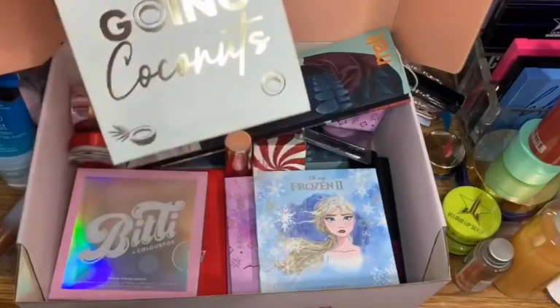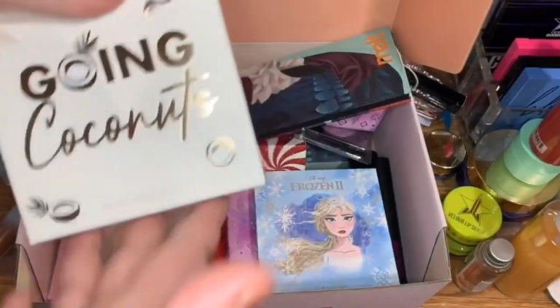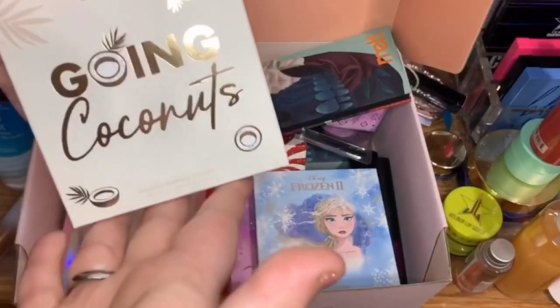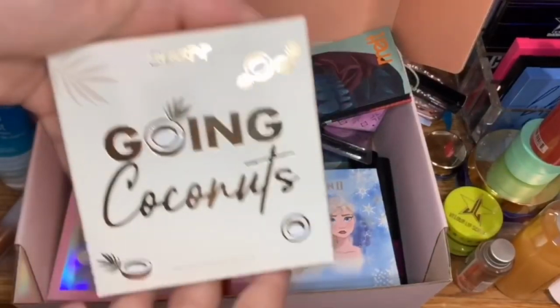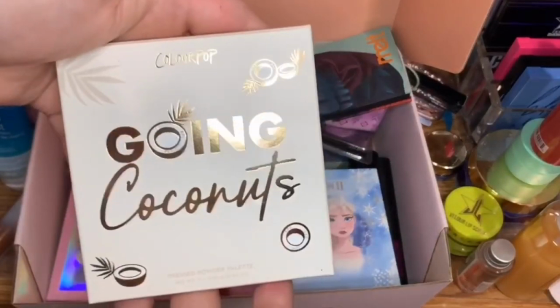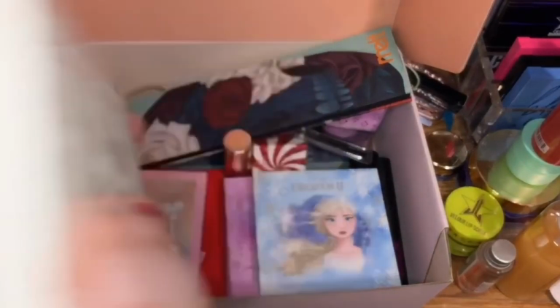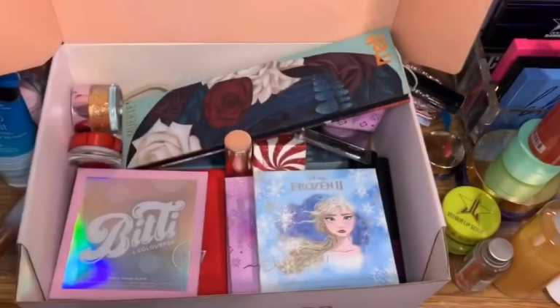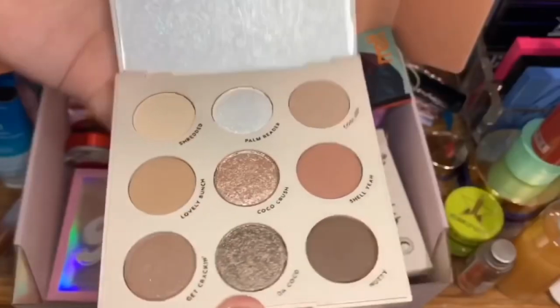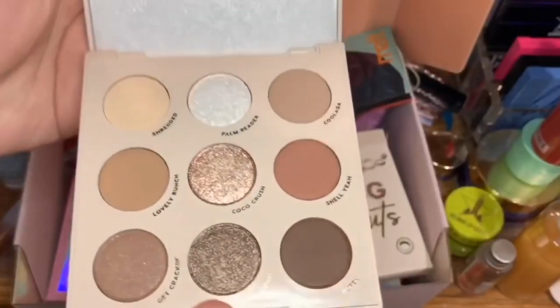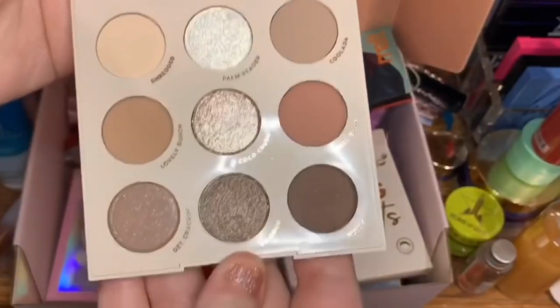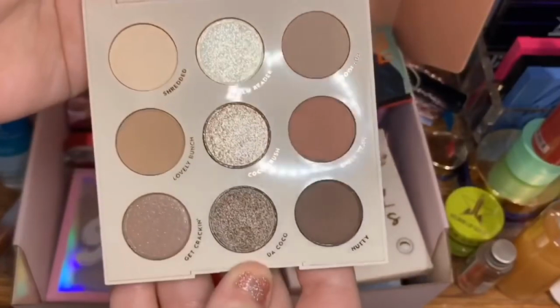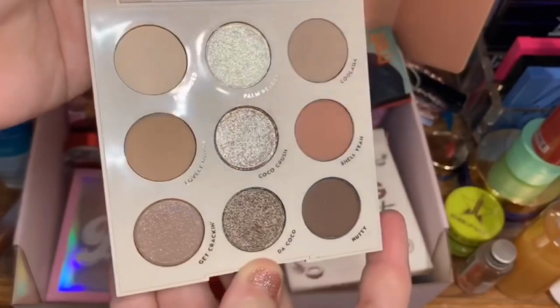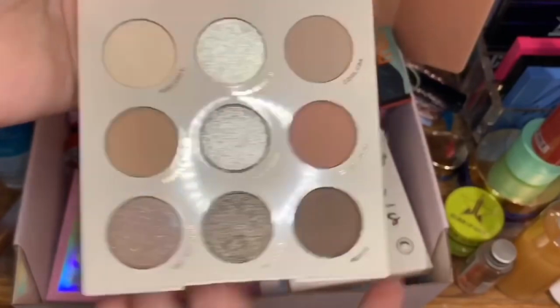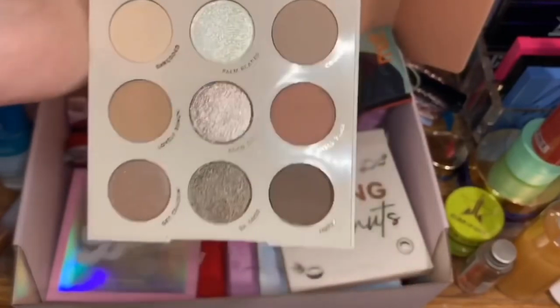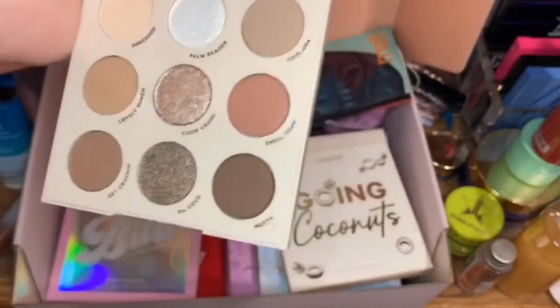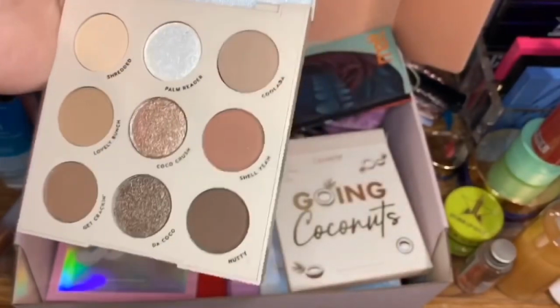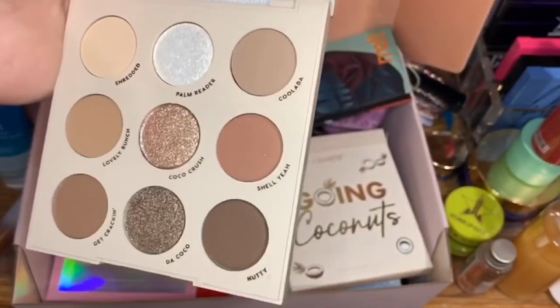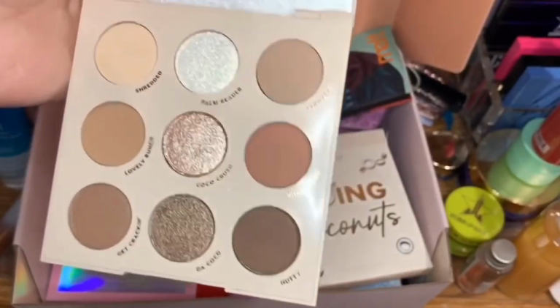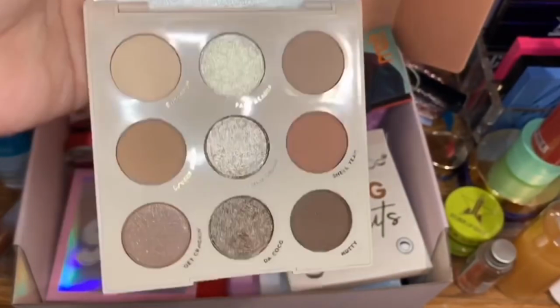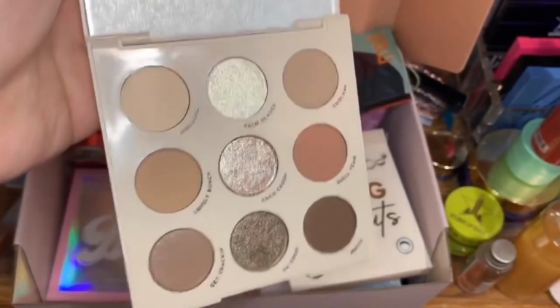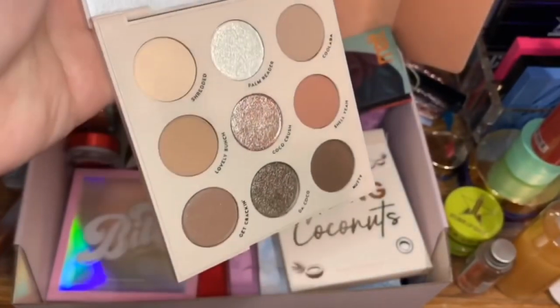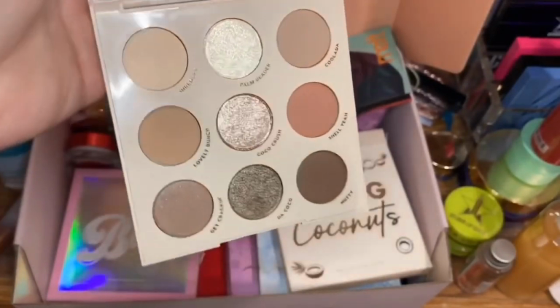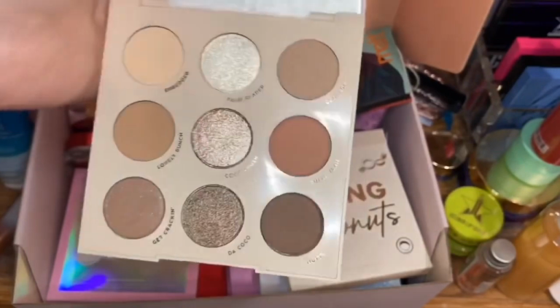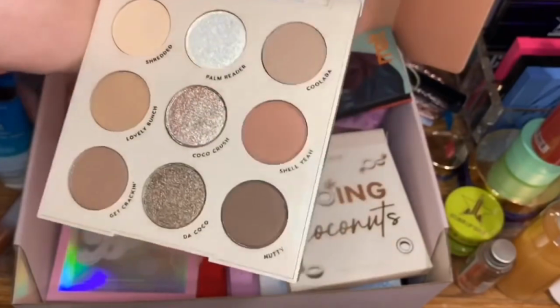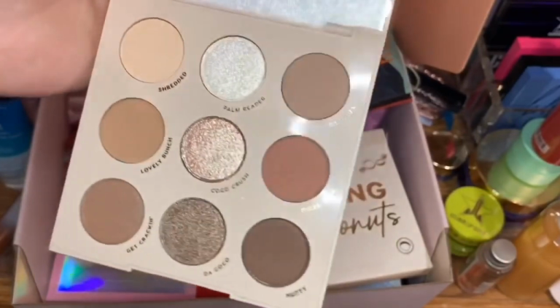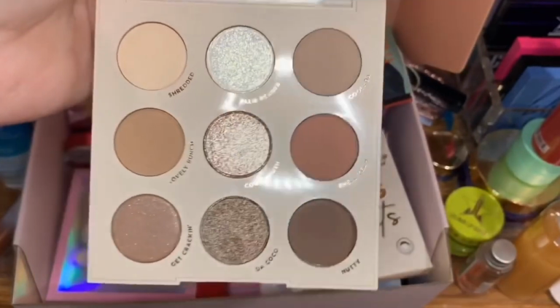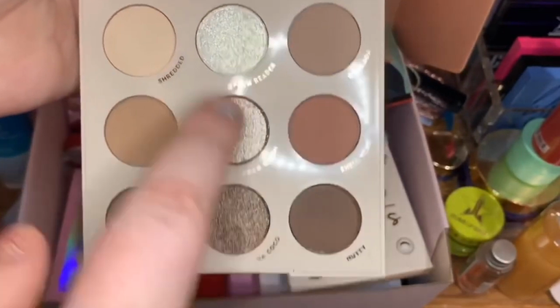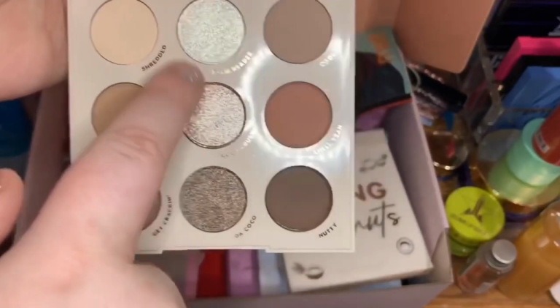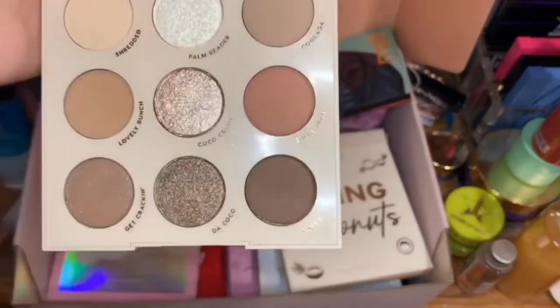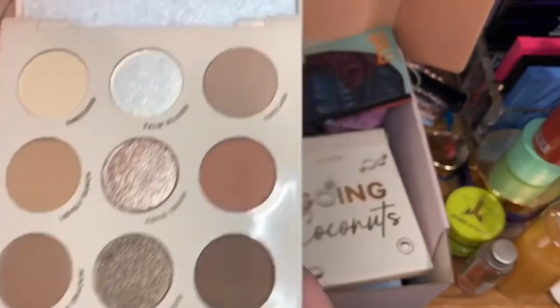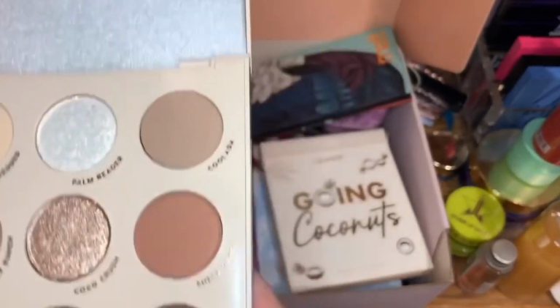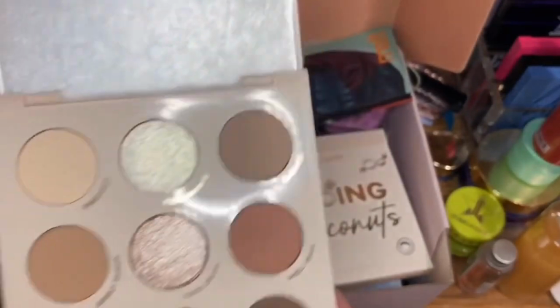The first palette we're going to declutter is the ColourPop Going Coconuts palette. While it's beautiful, I don't really need it. I'm not sure why I bought it — I don't like neutrals, so I have no idea why I got this at all. The shades are very pretty but it's just not something I need.